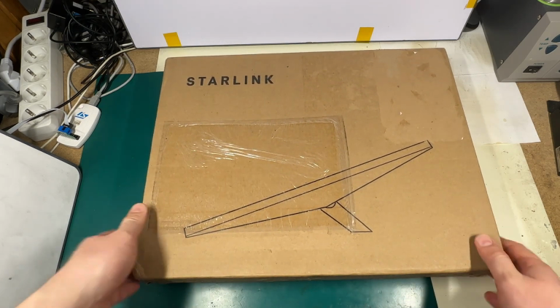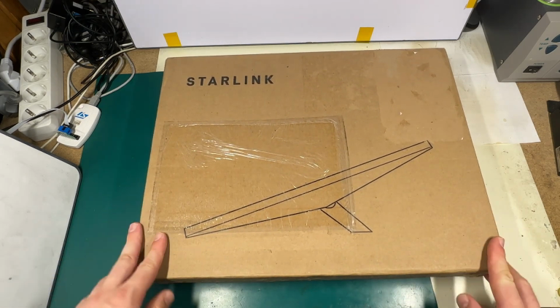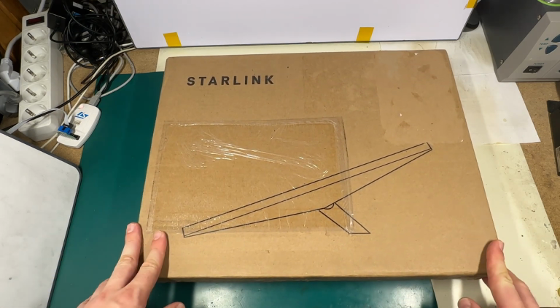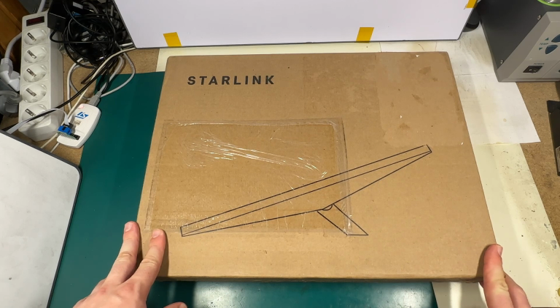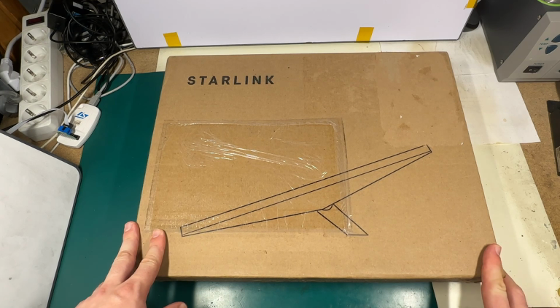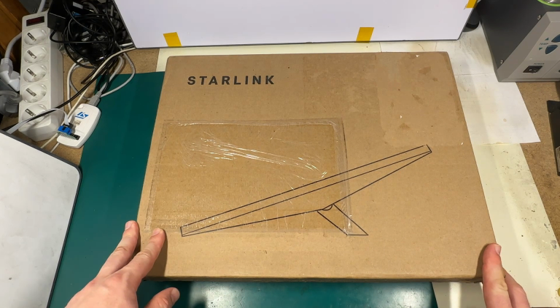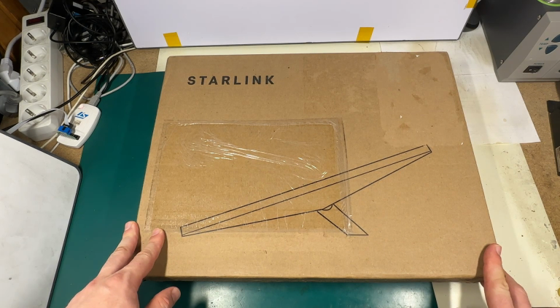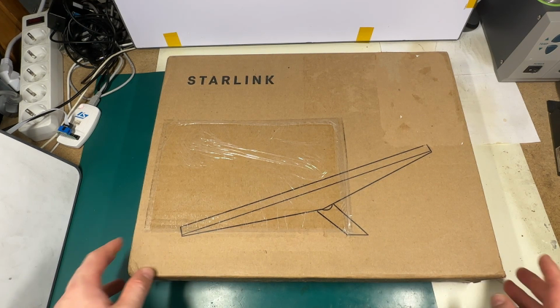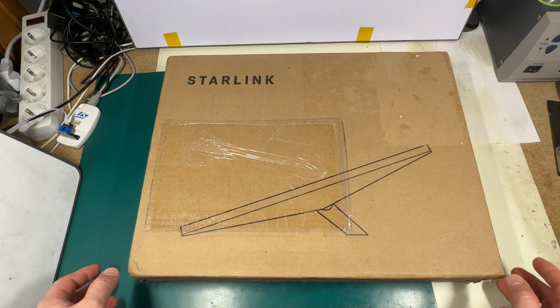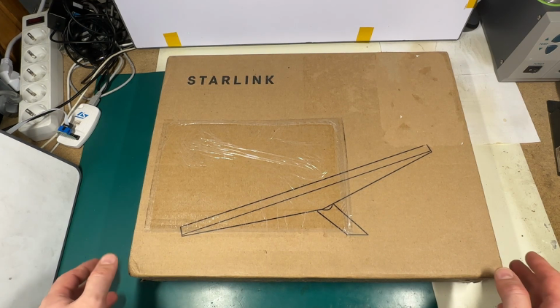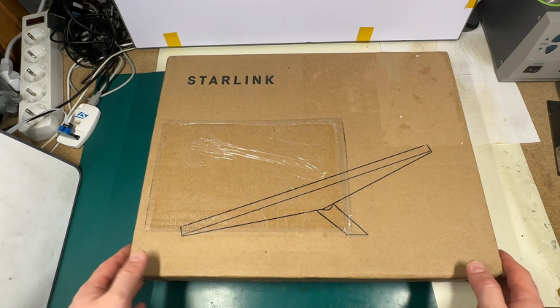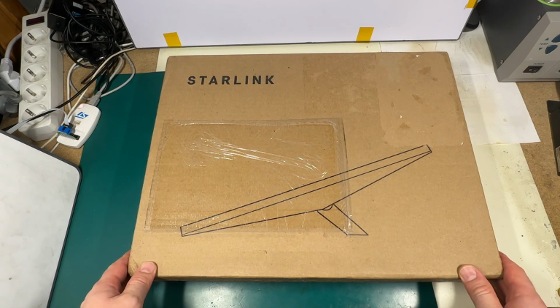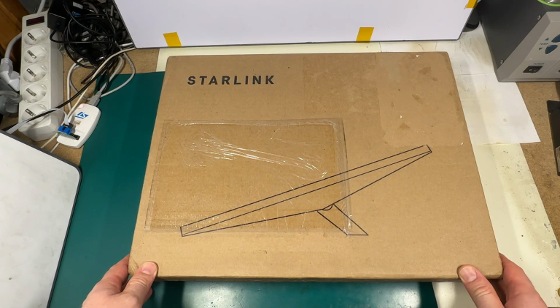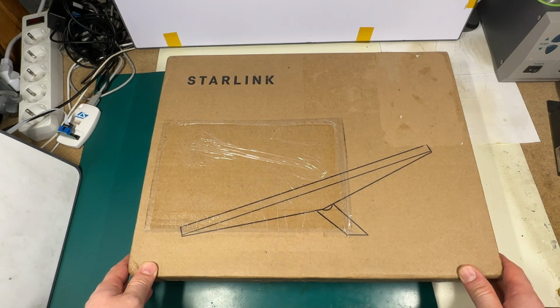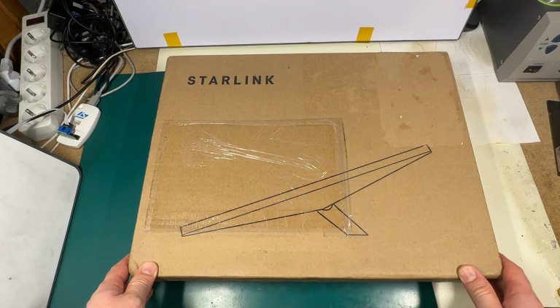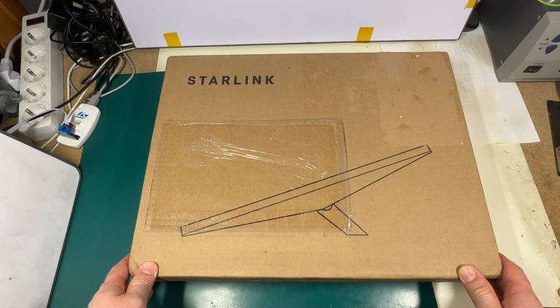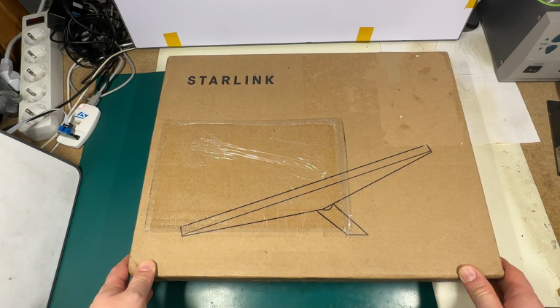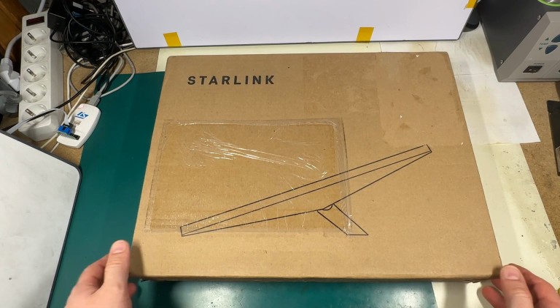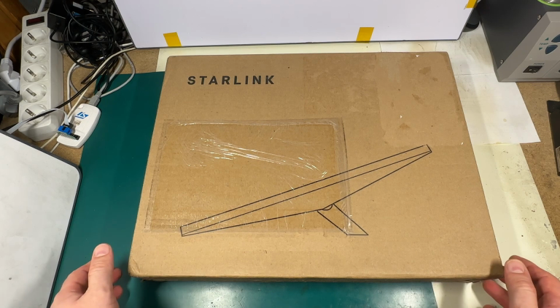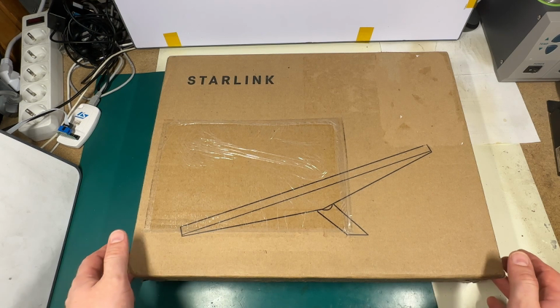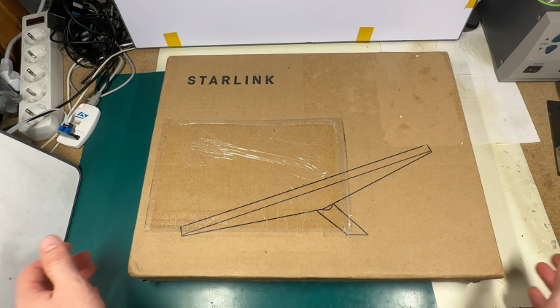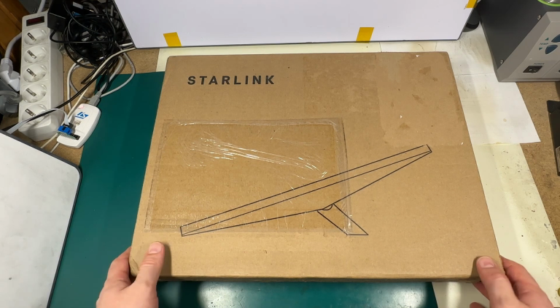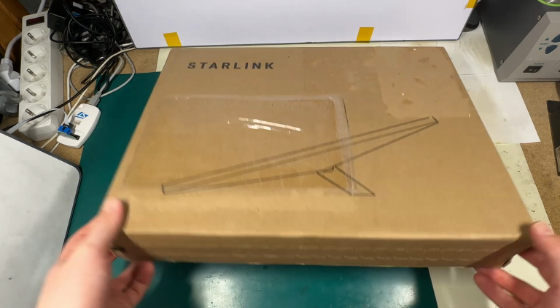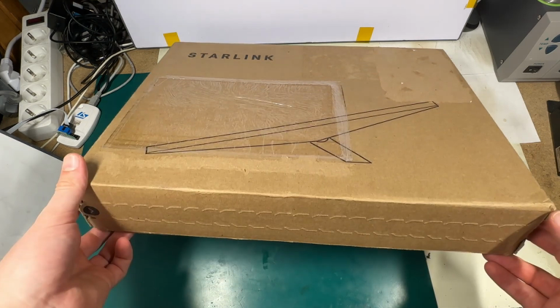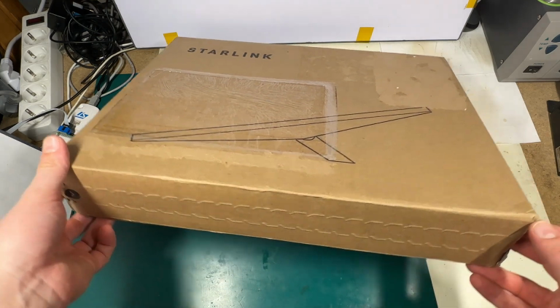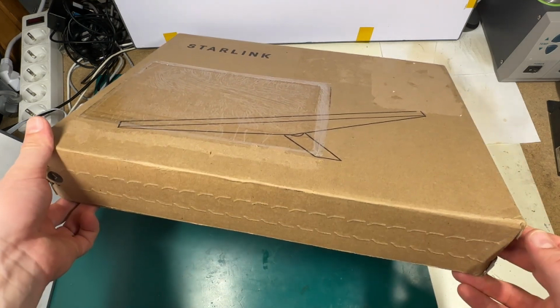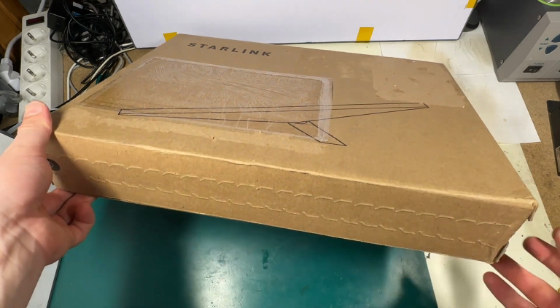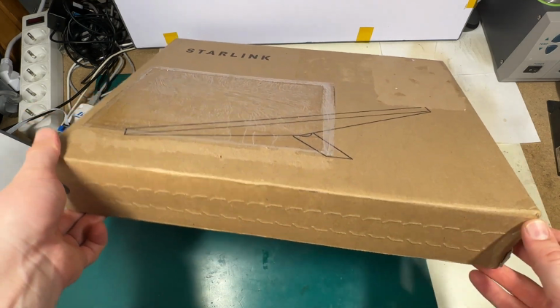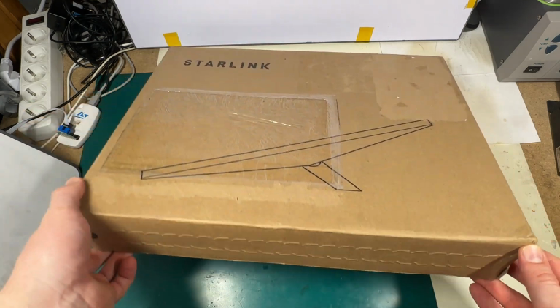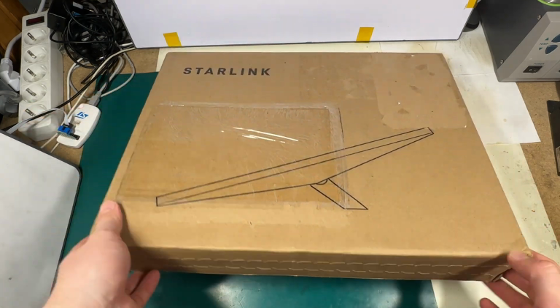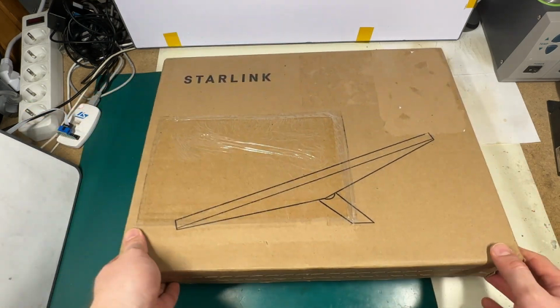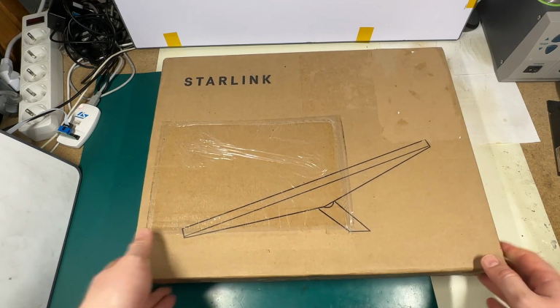In this video, I want to do a quick review, a quick test, and I will answer some popular questions. So let's see what's inside and test it.